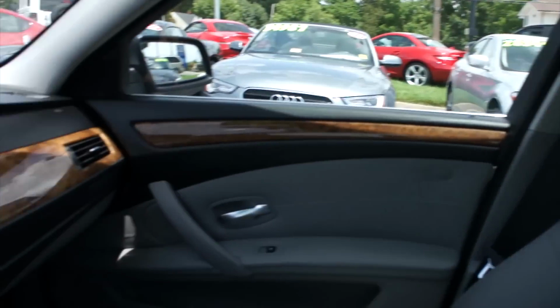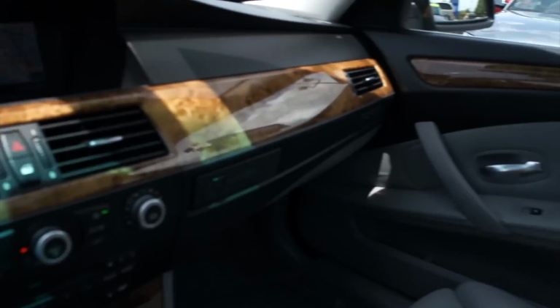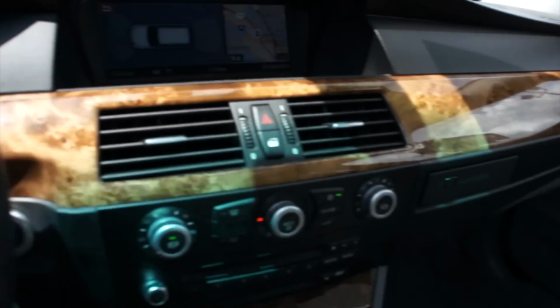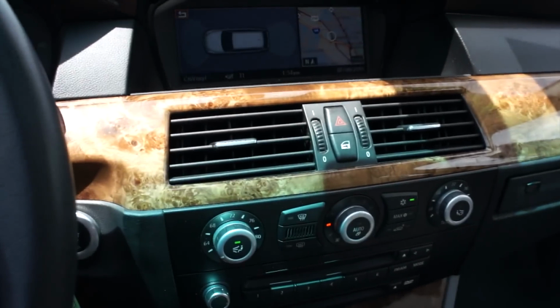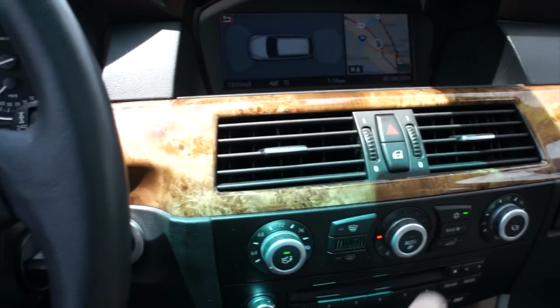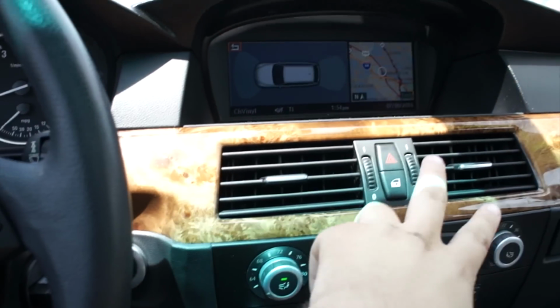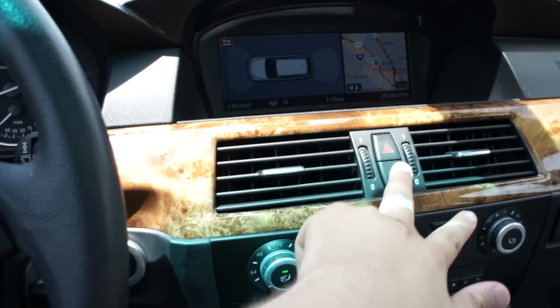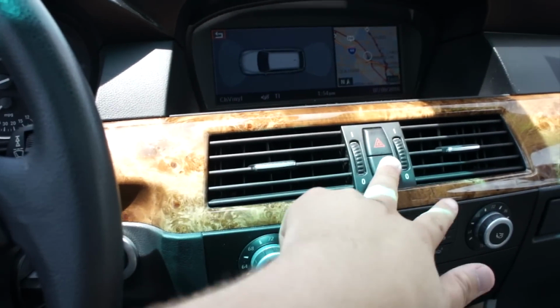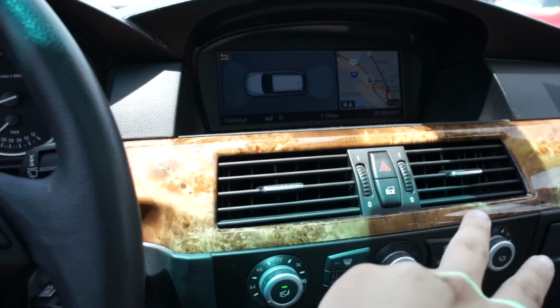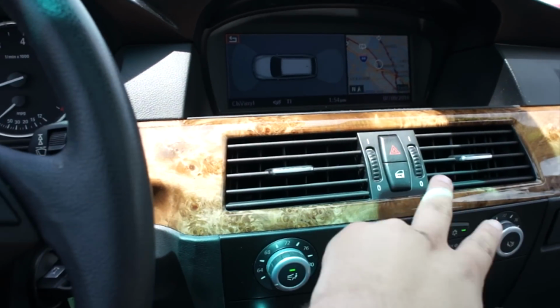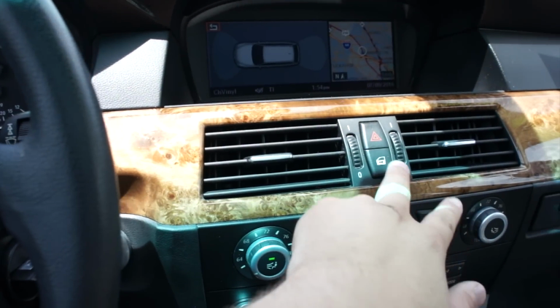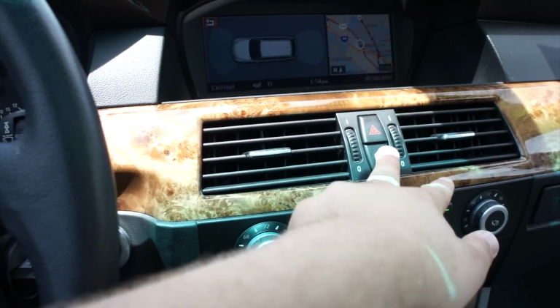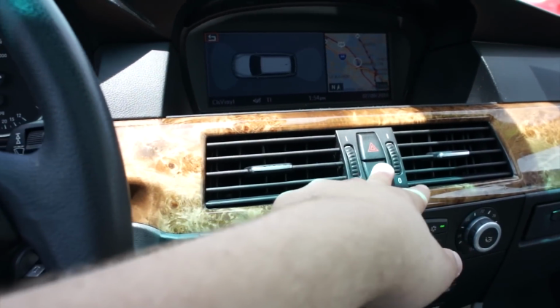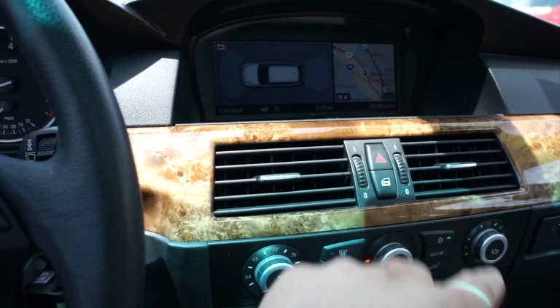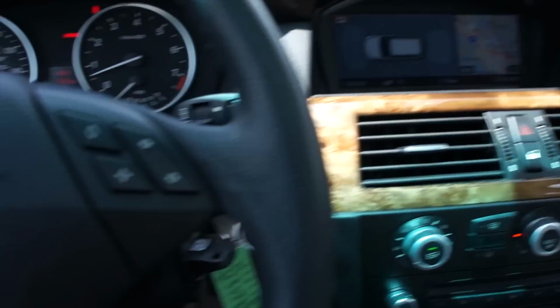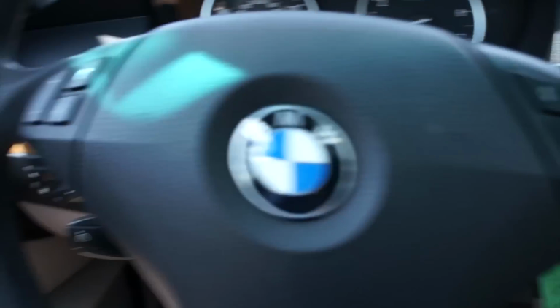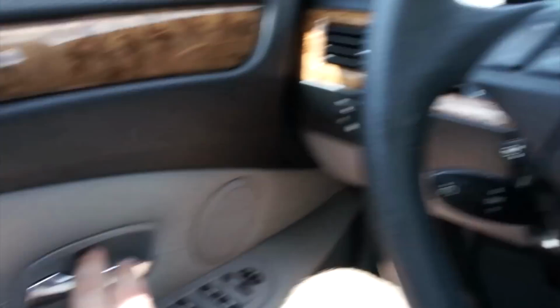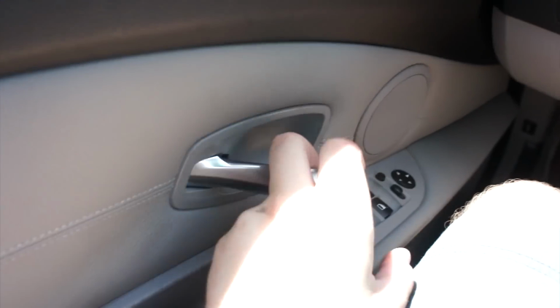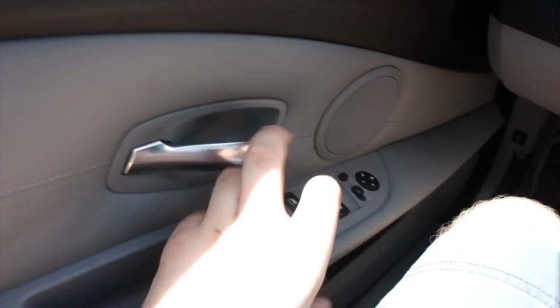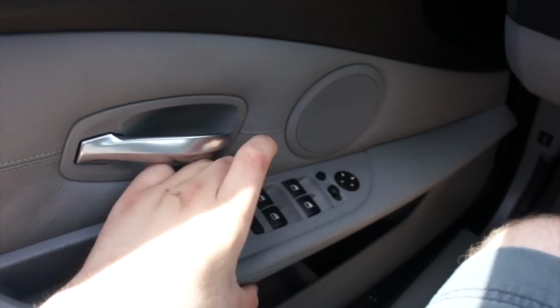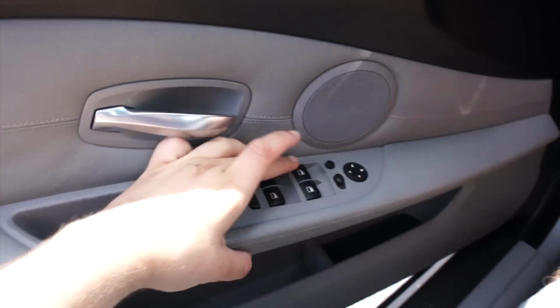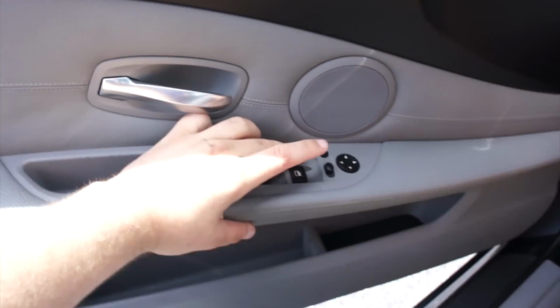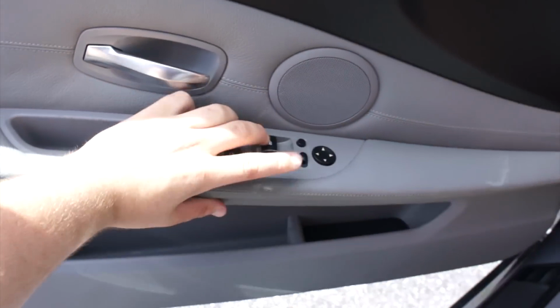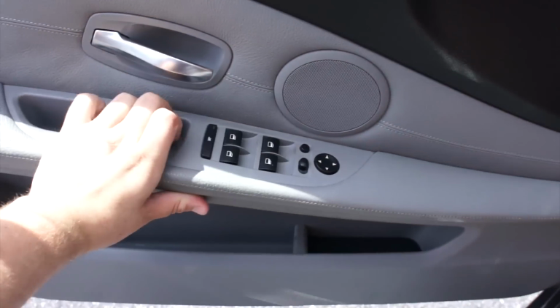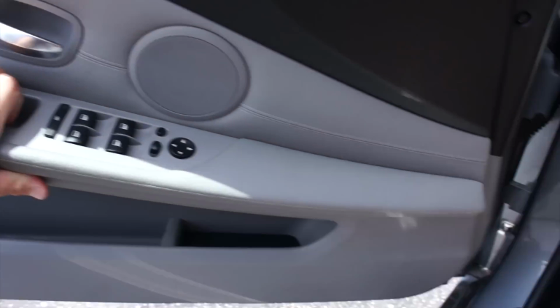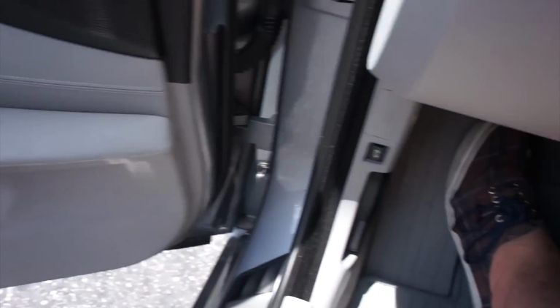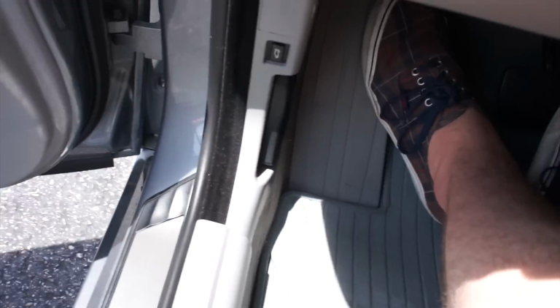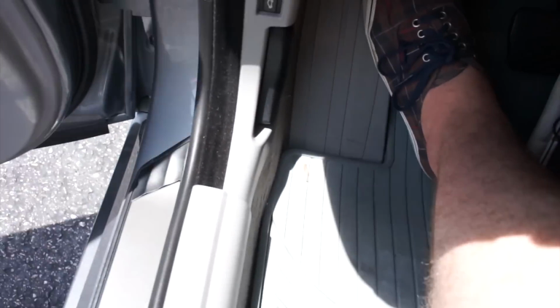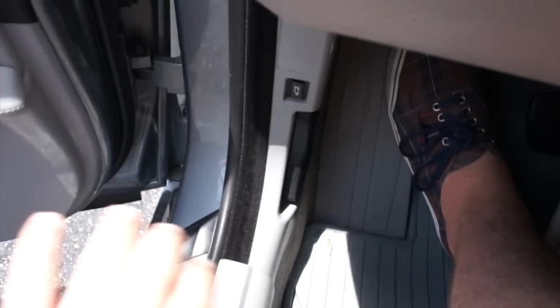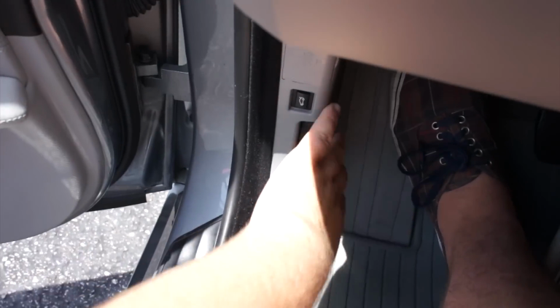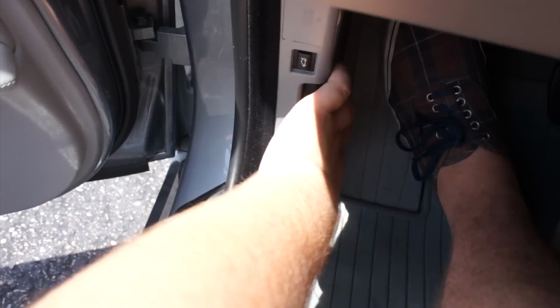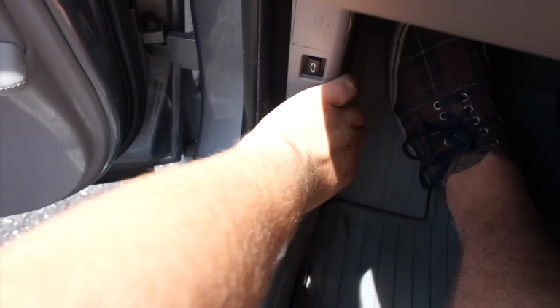We'll go ahead and make sure all of the doors in this one are unlocked, driver's side window down, and pop the hood.